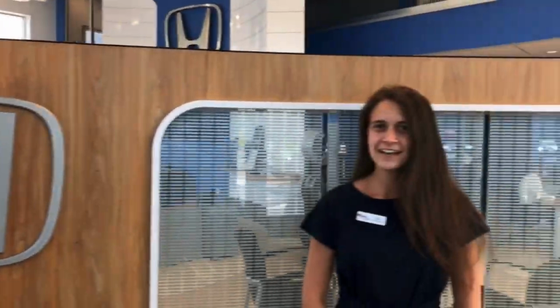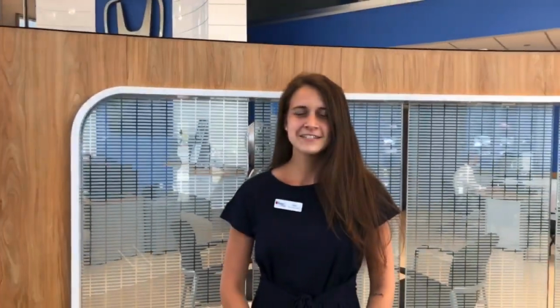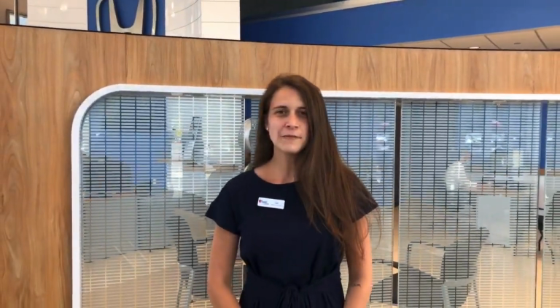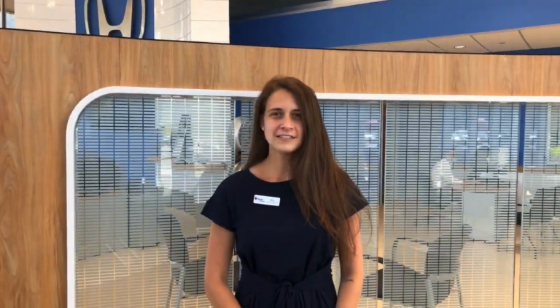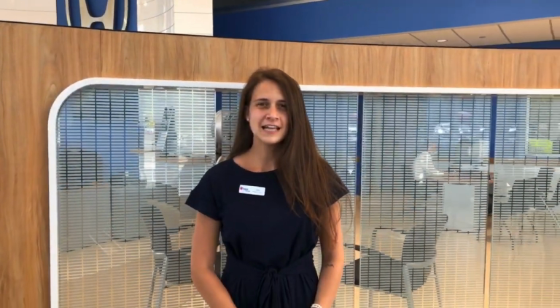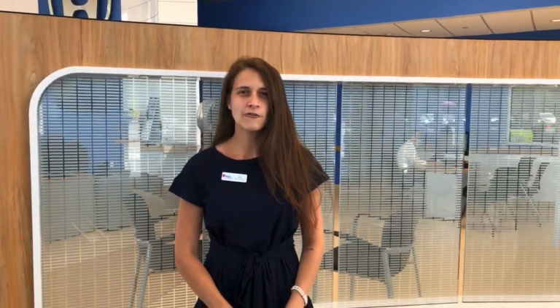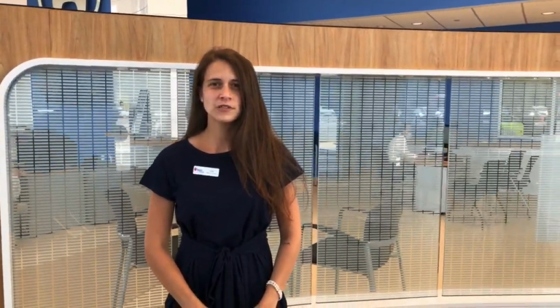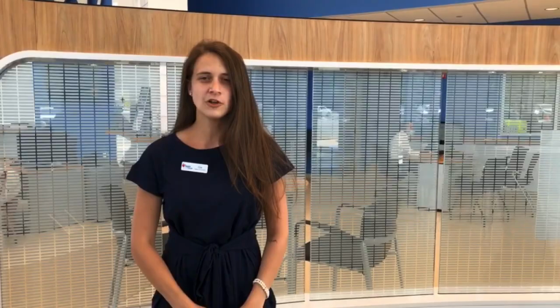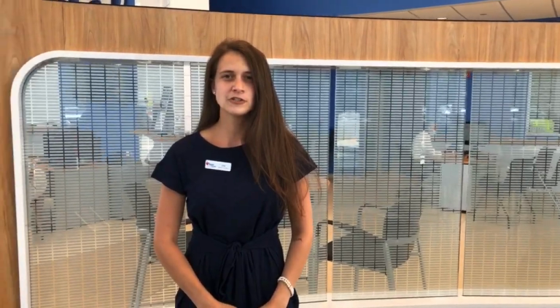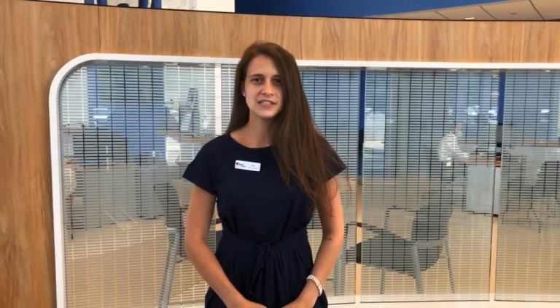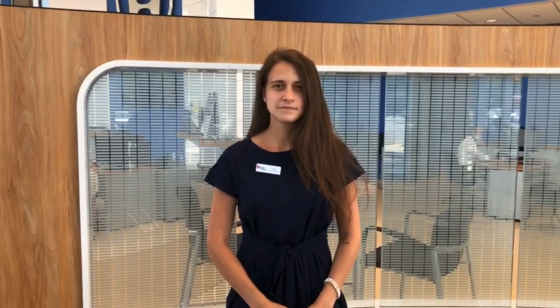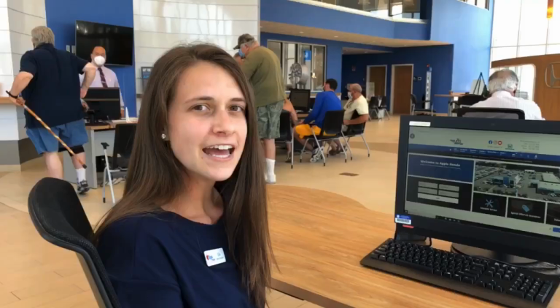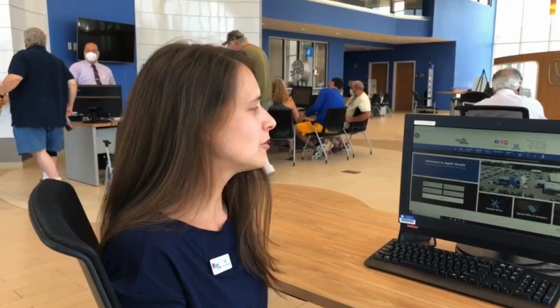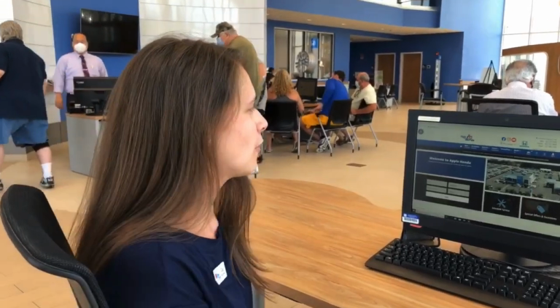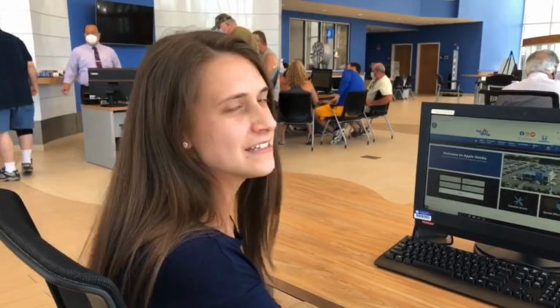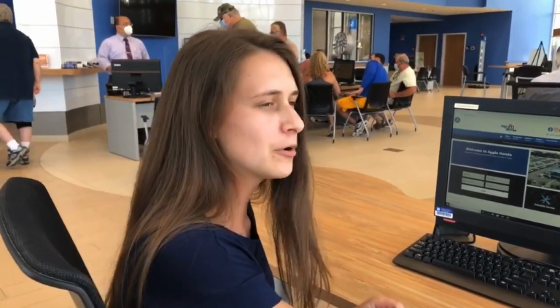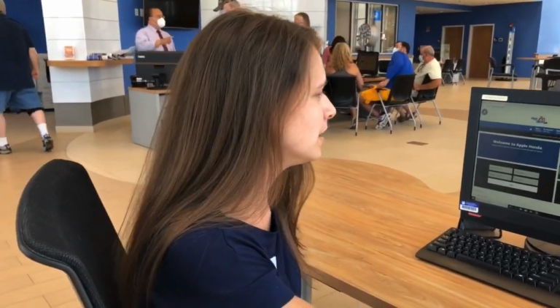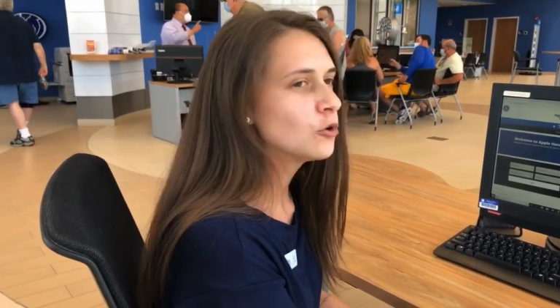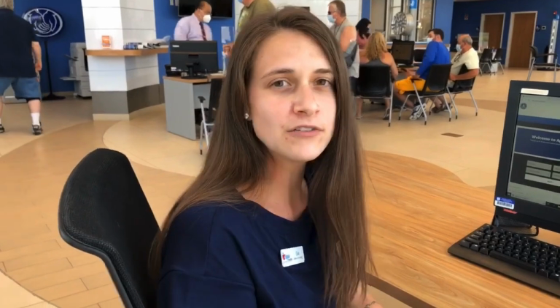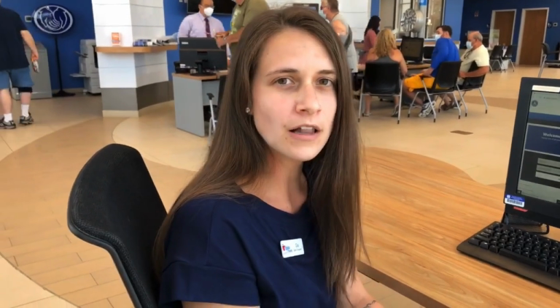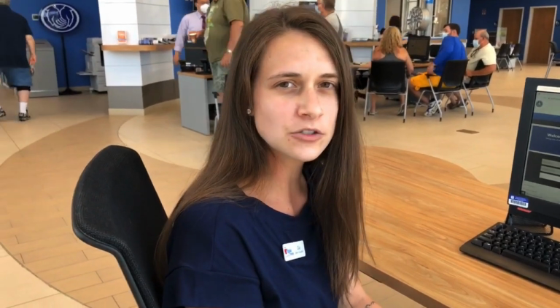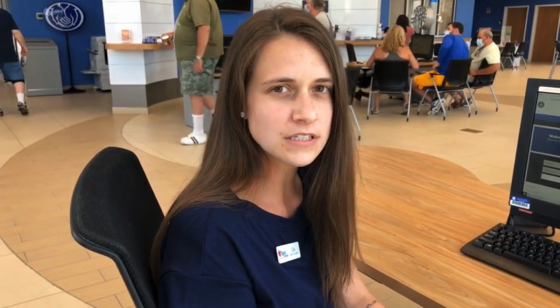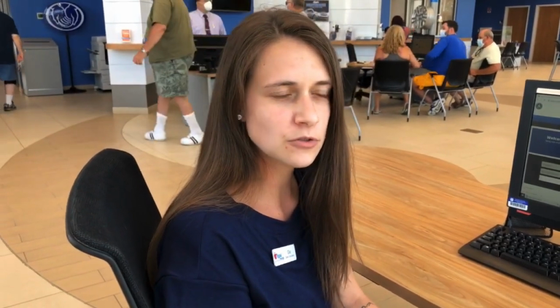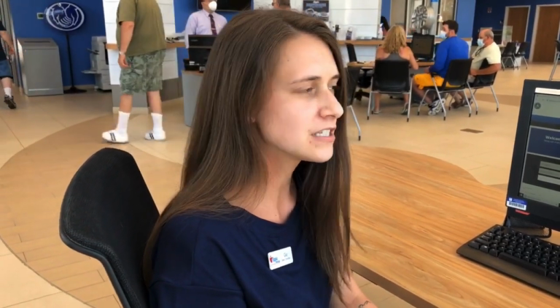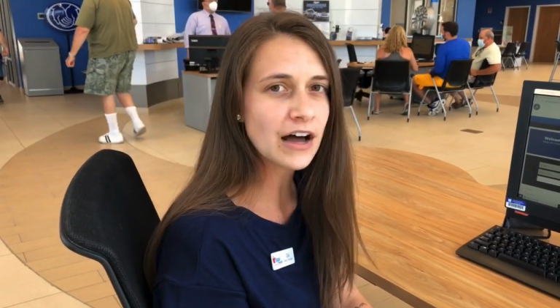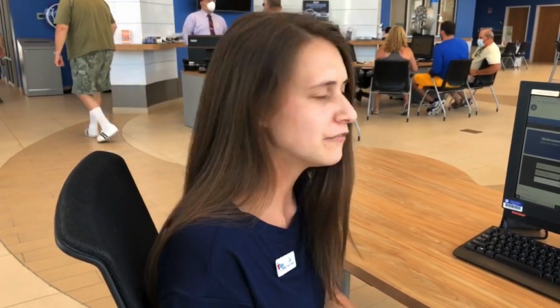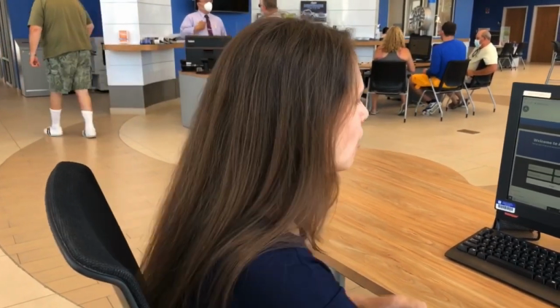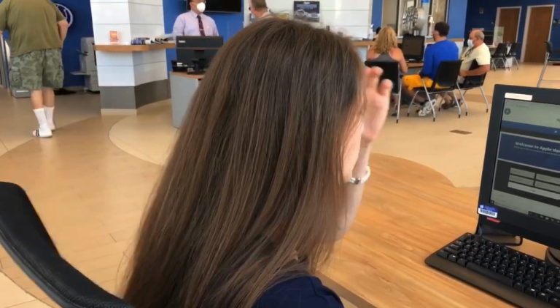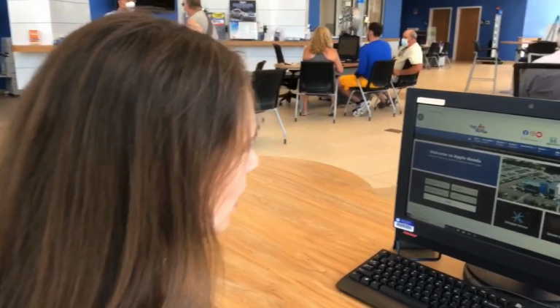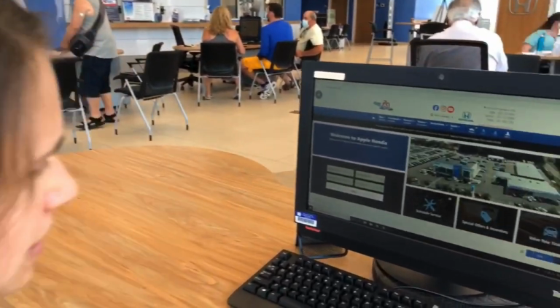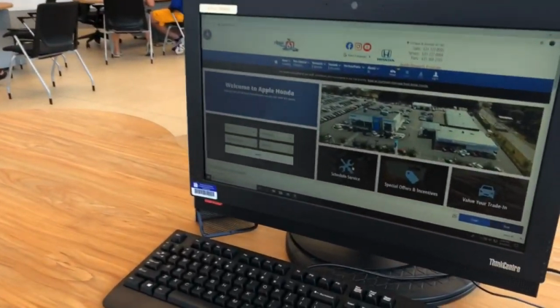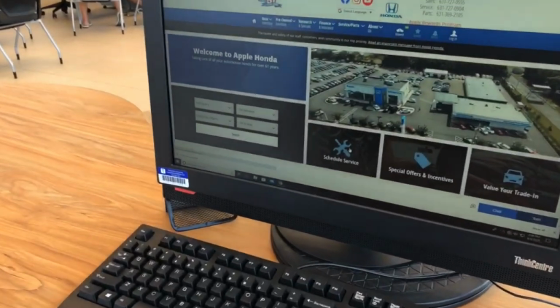Hi, this is Gia from Apple Honda and today I'll go over what to expect on your first service visit. Now I'll show you how easy it is to set up an appointment. You can either give us a call at 631-727-0555 or go on our website and click Schedule Service.